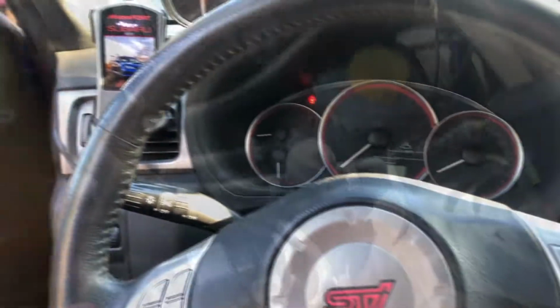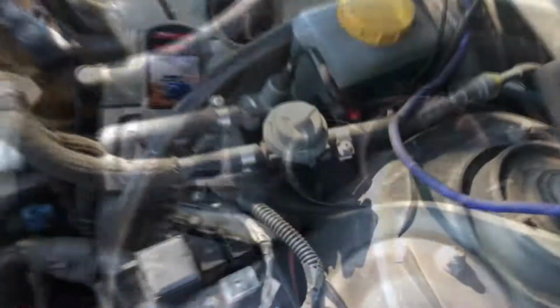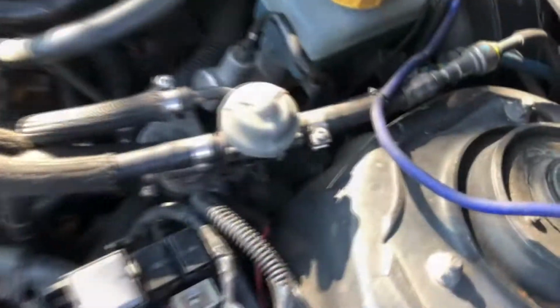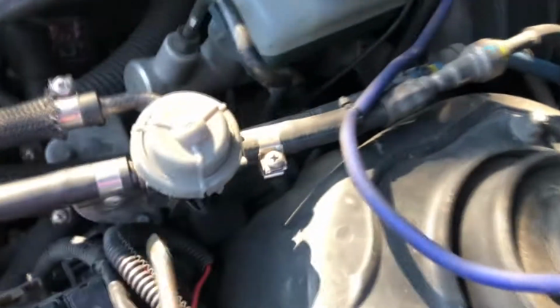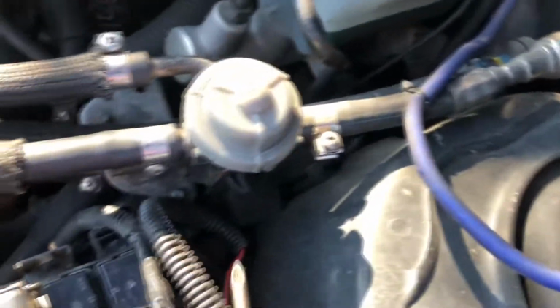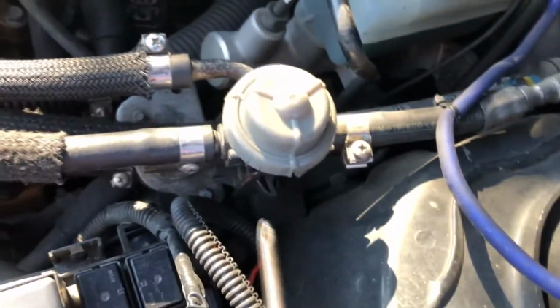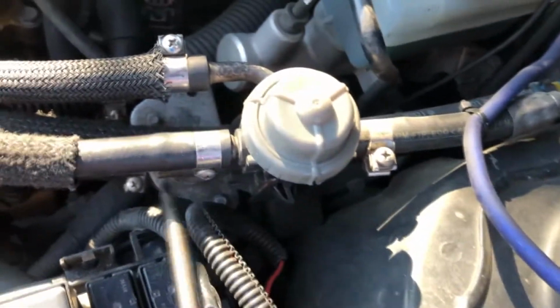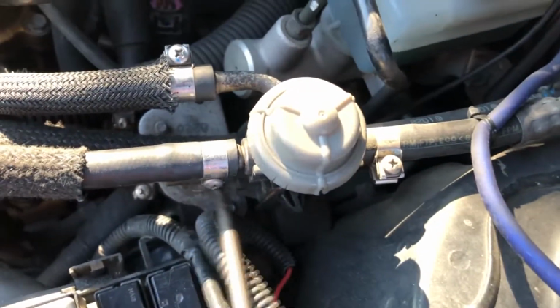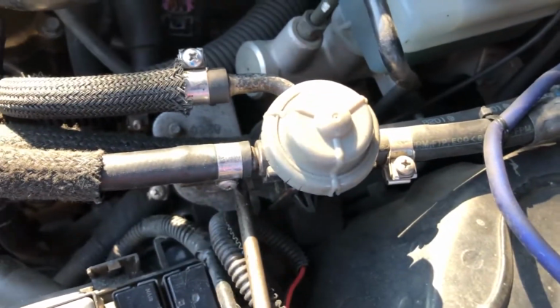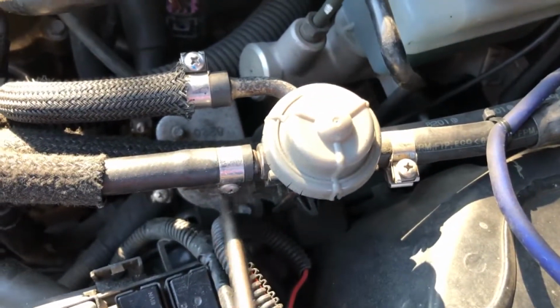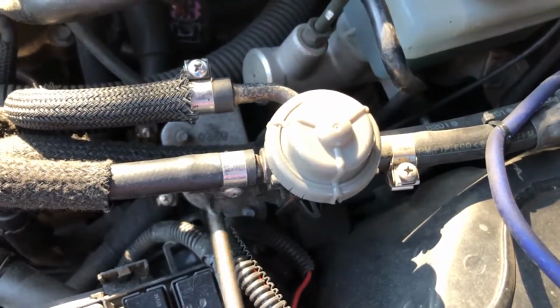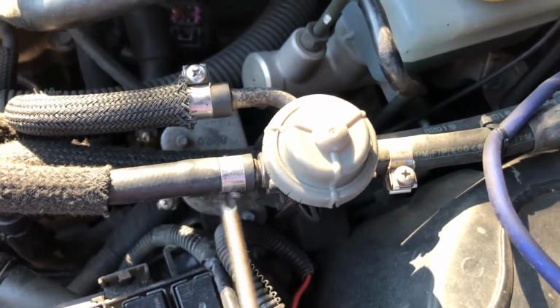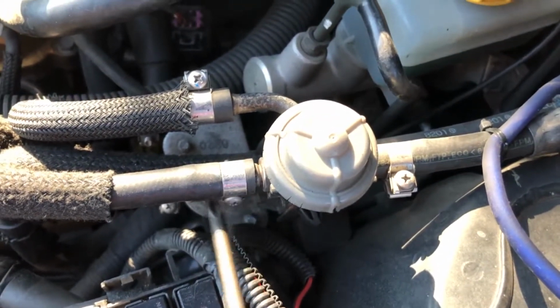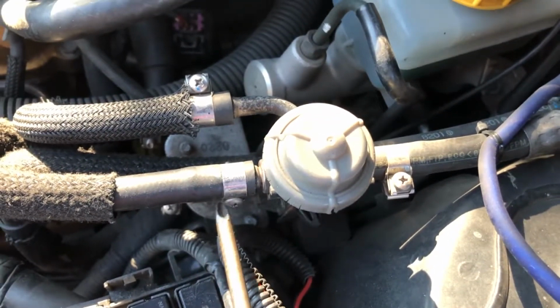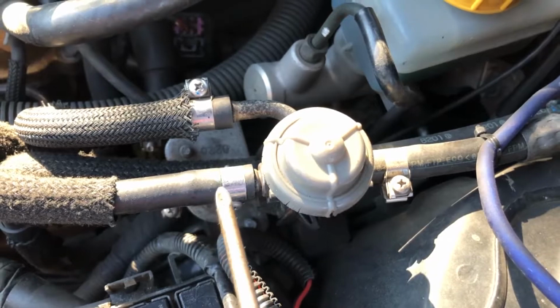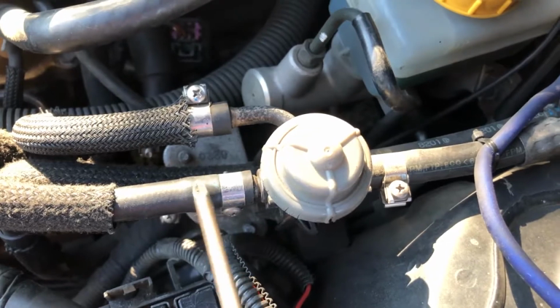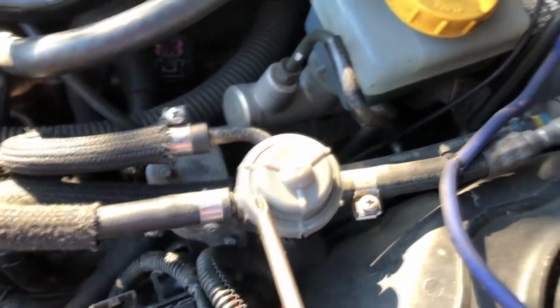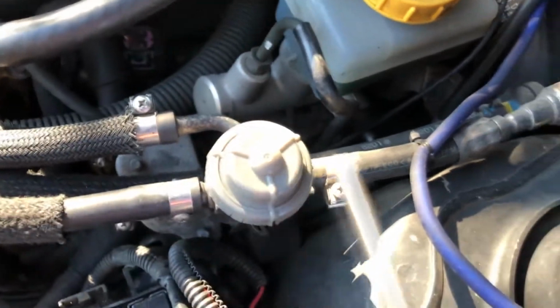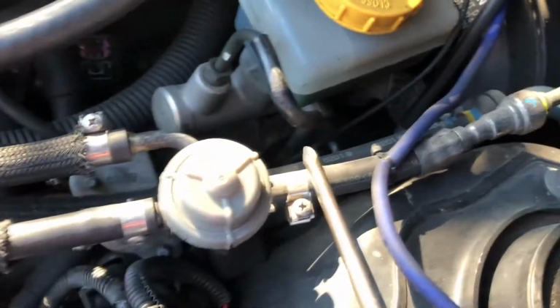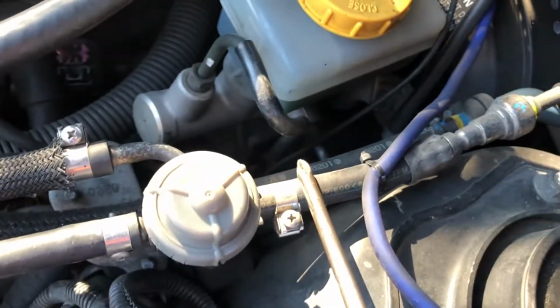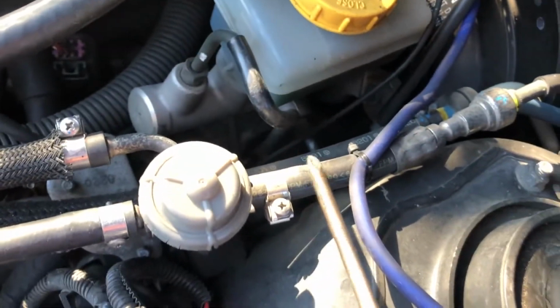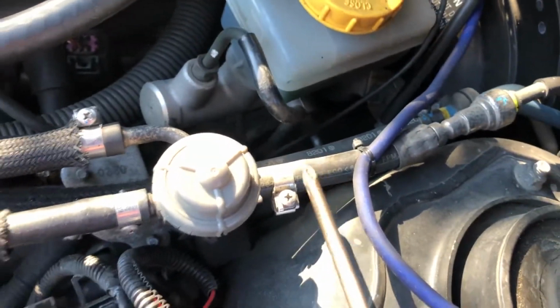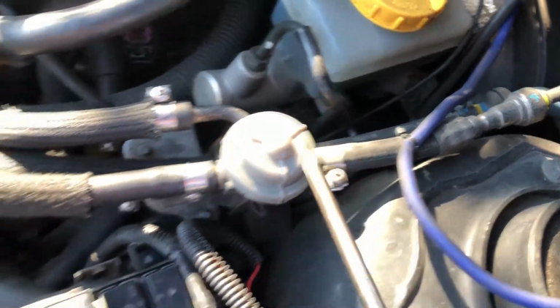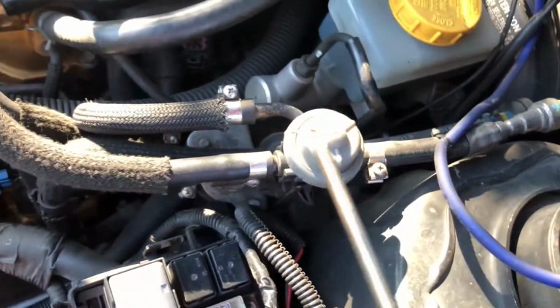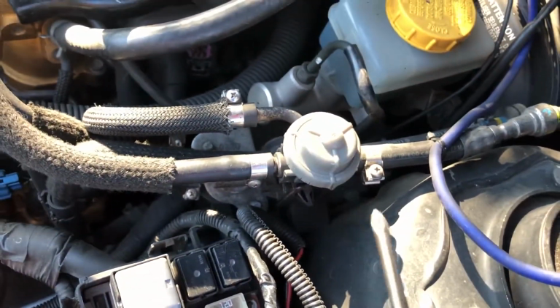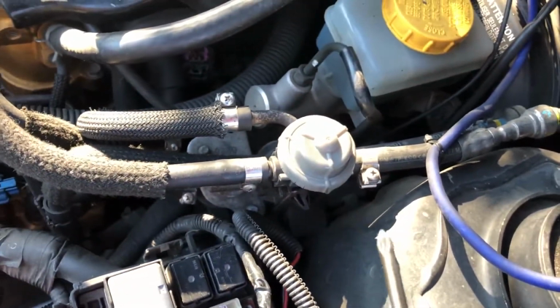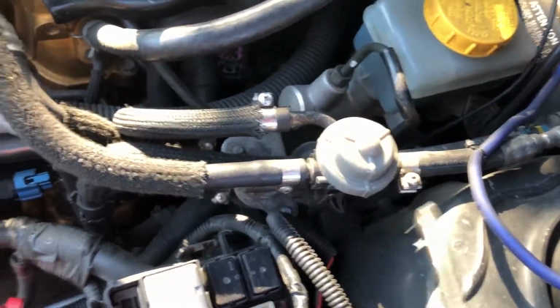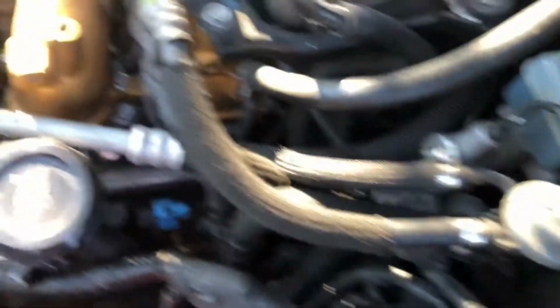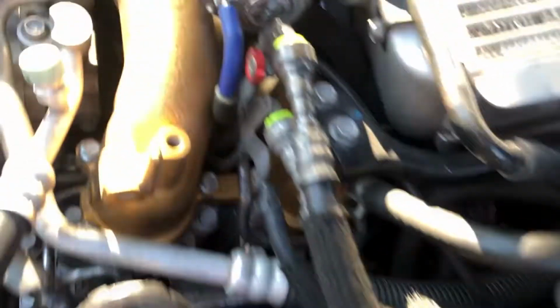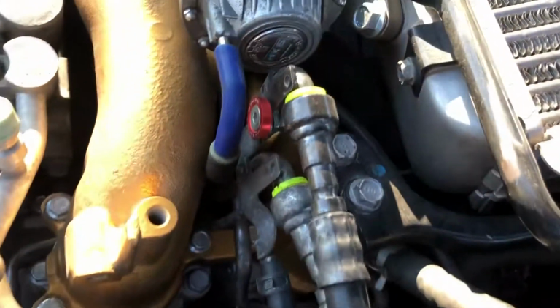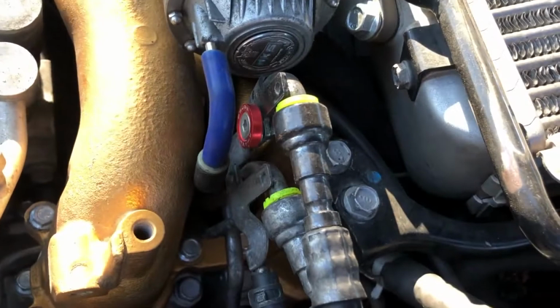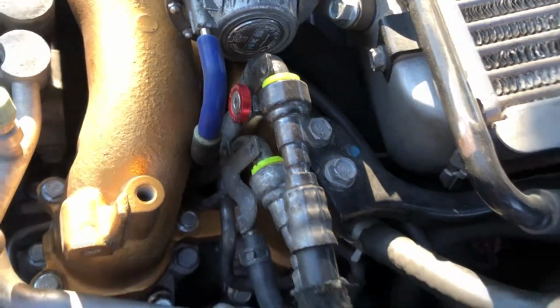First thing we want to do is remove the feed line - one hose here, one here, the Phillips, and that goes through this guy here.